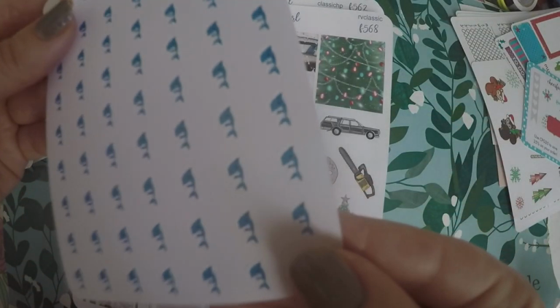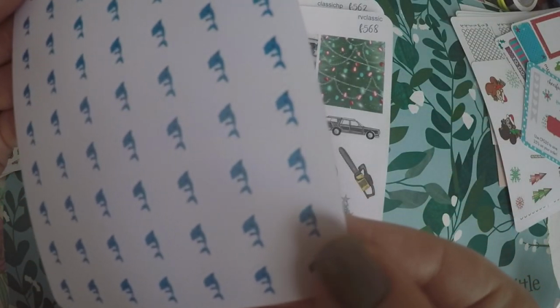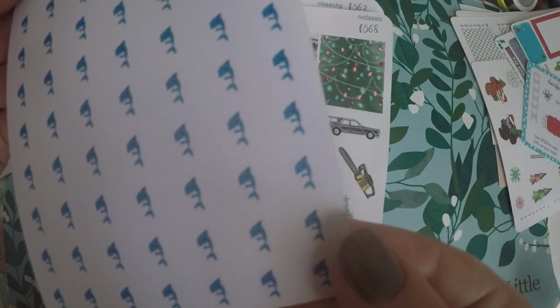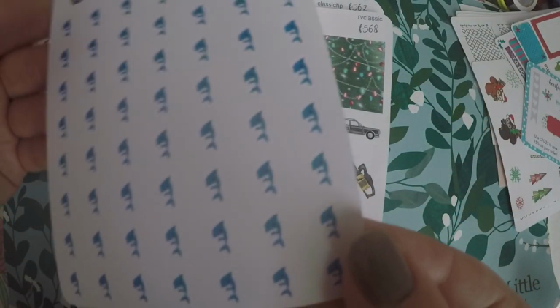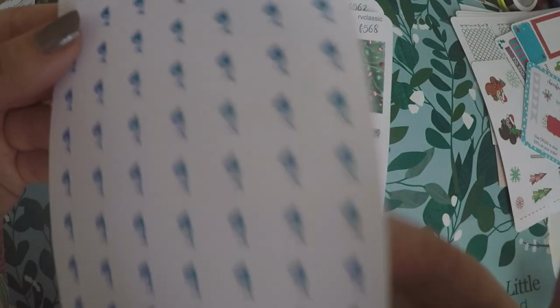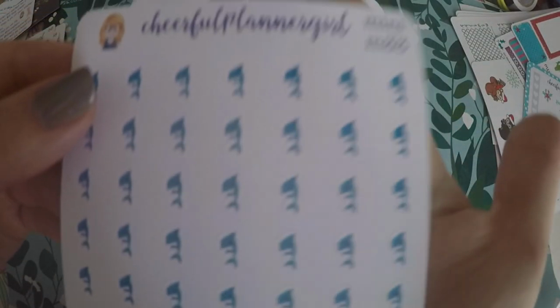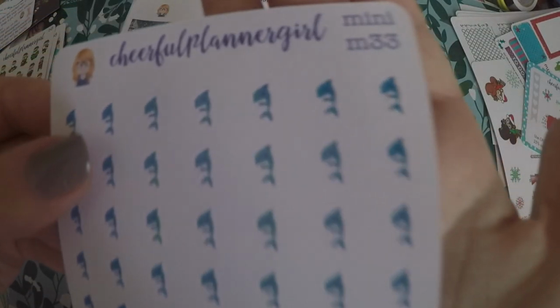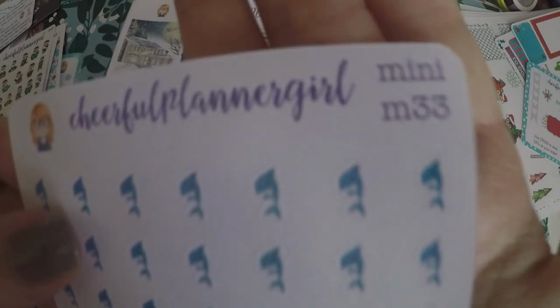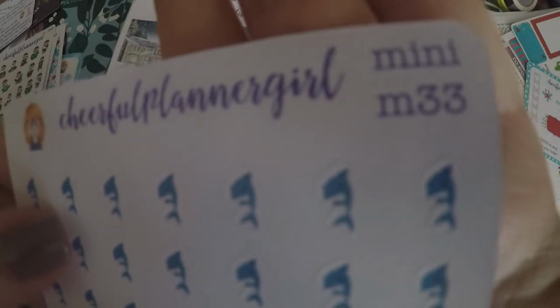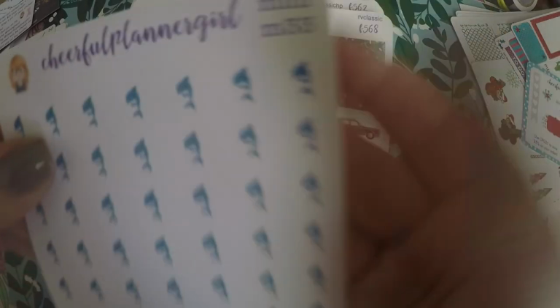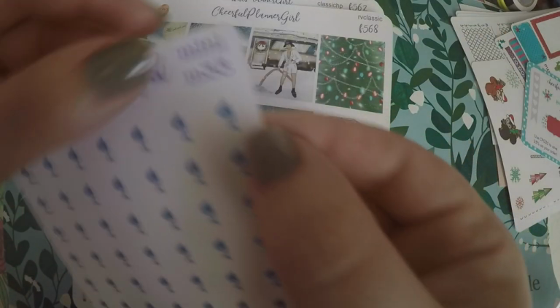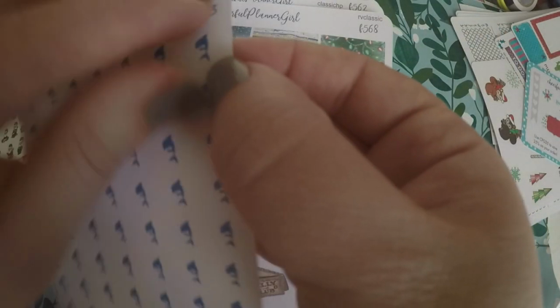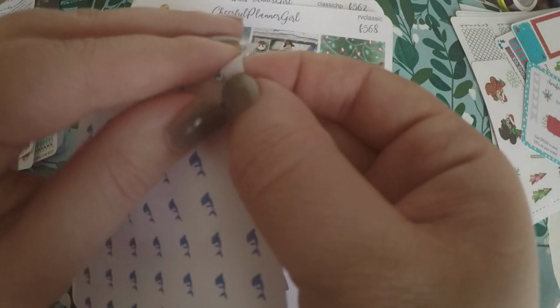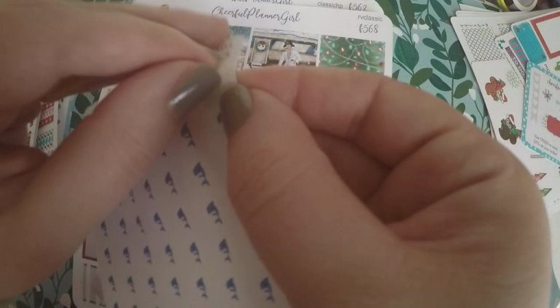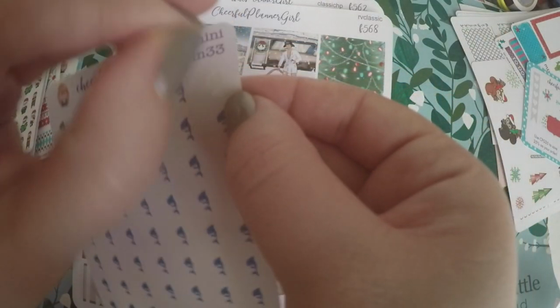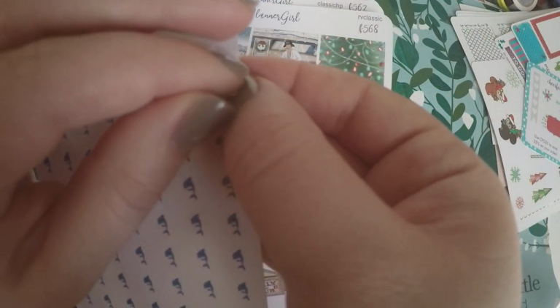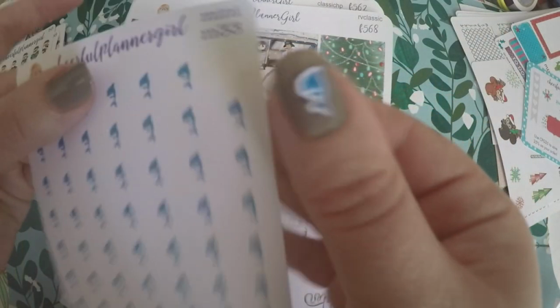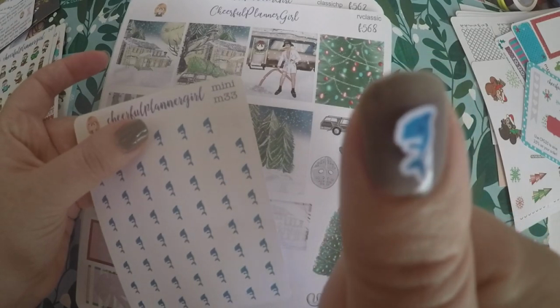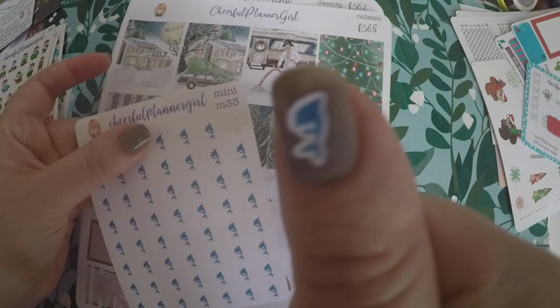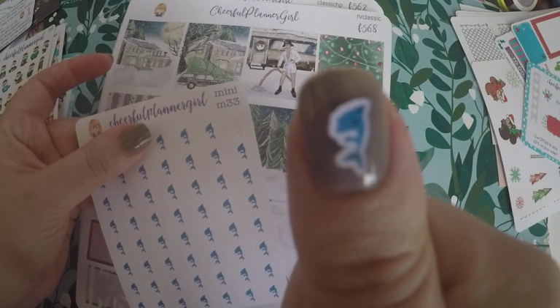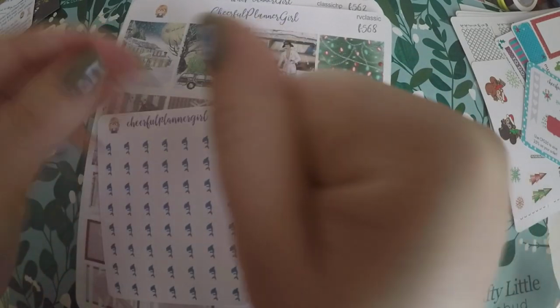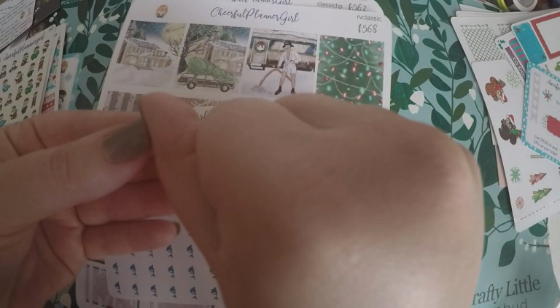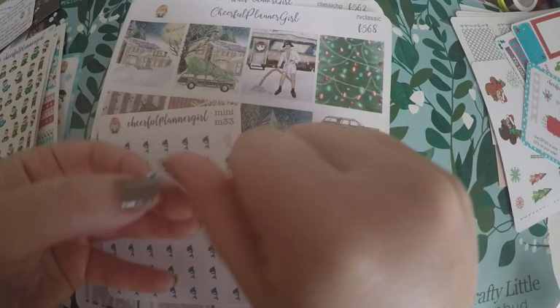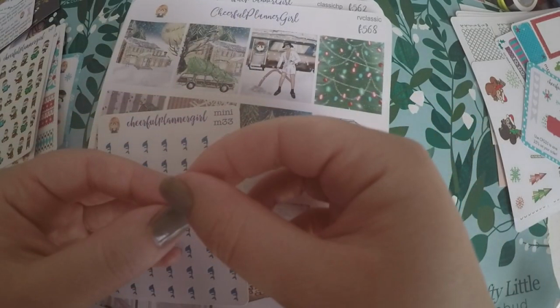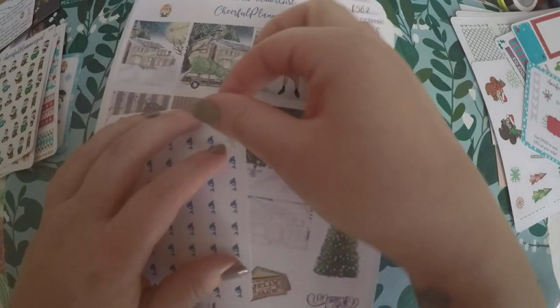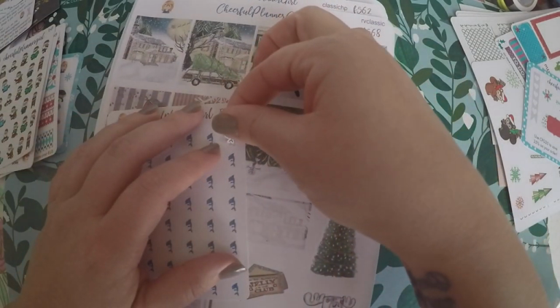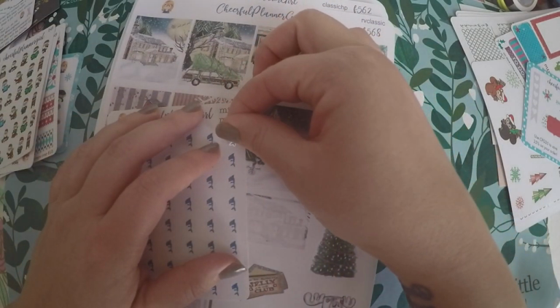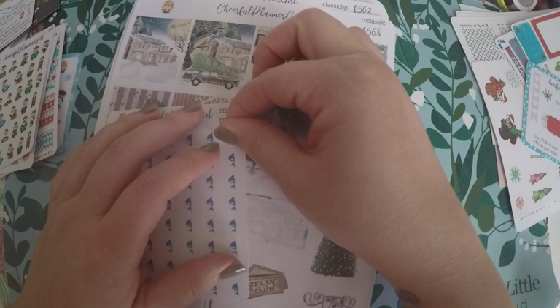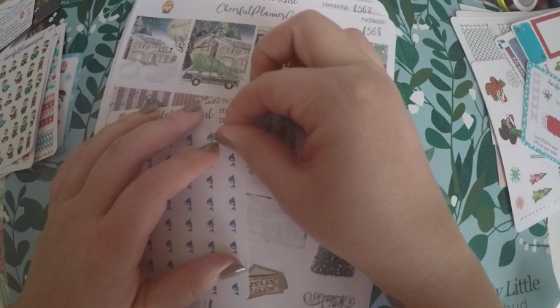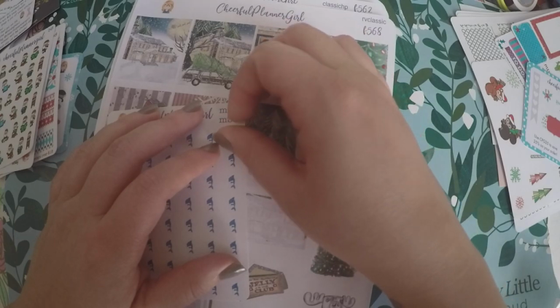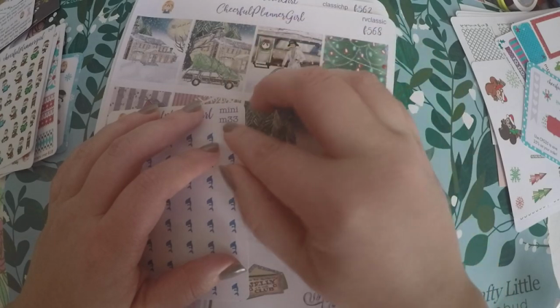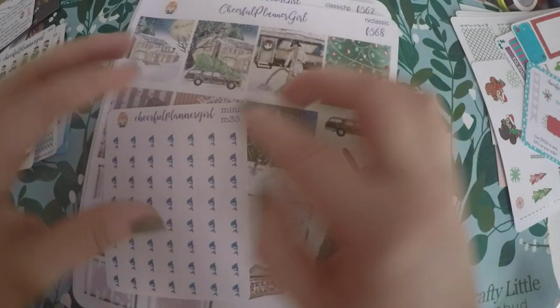Then I got these cute little sharks — I don't know why, I just really liked them. They are minis, and for whatever reason I just had to have them.